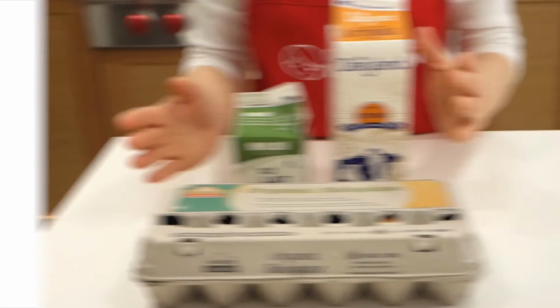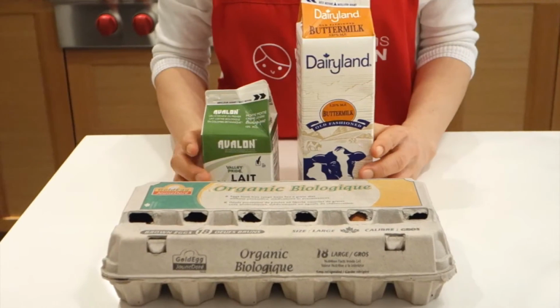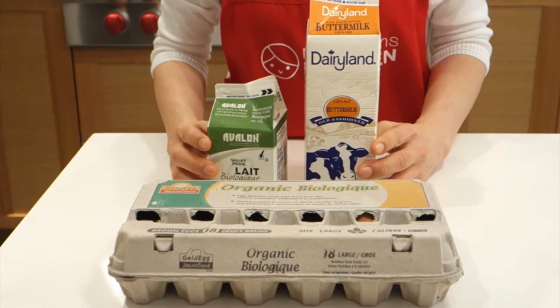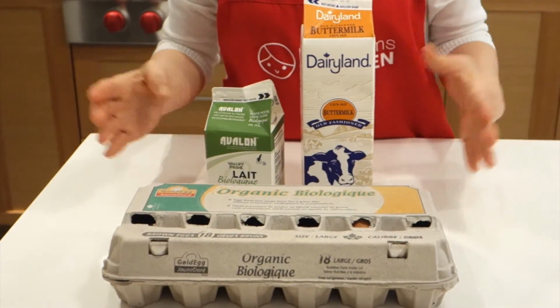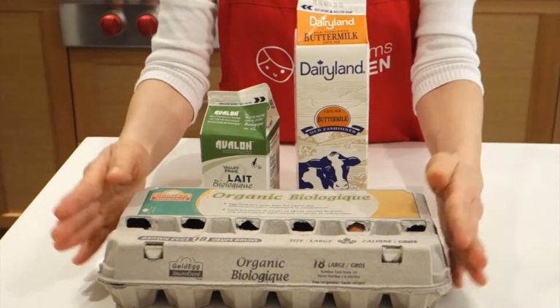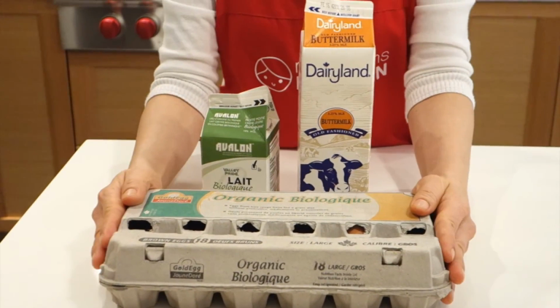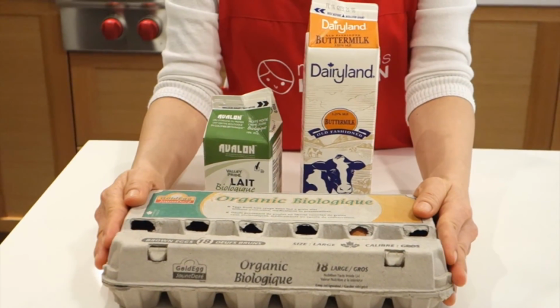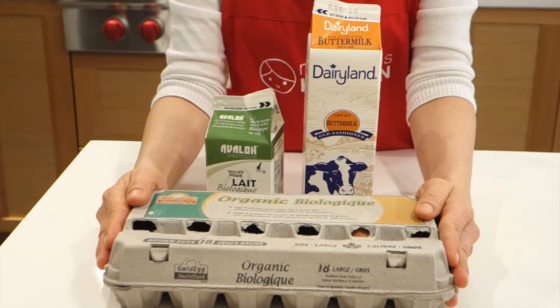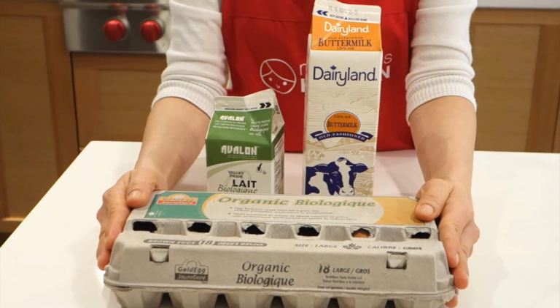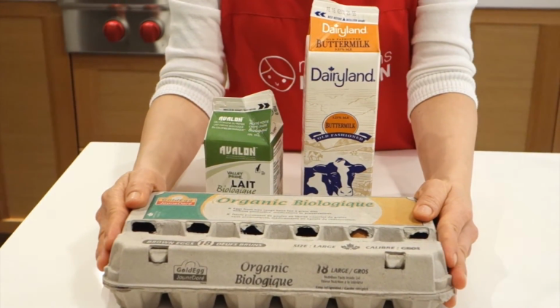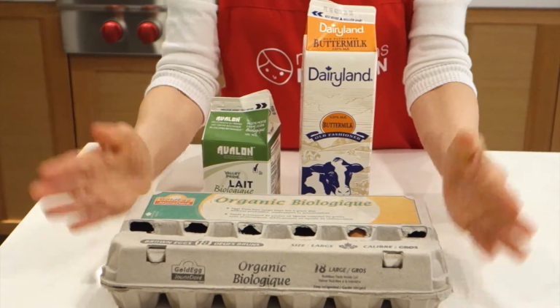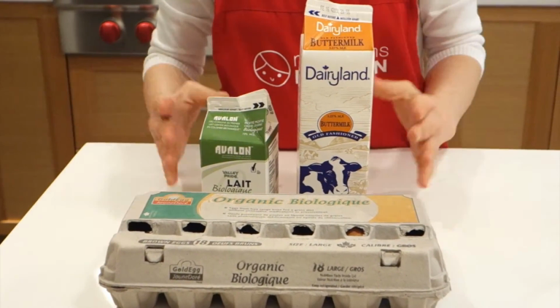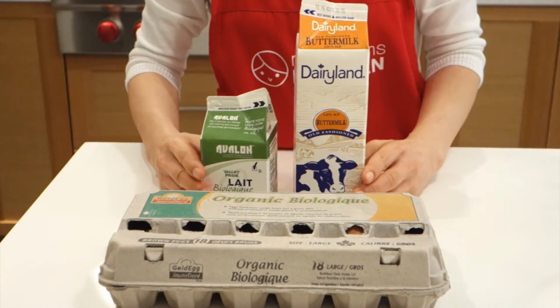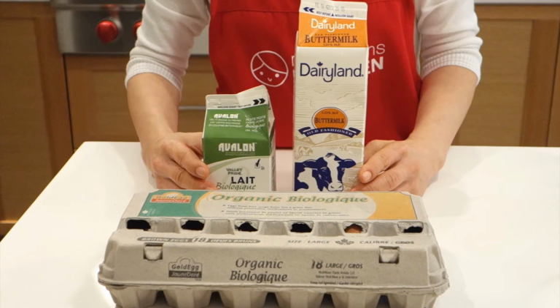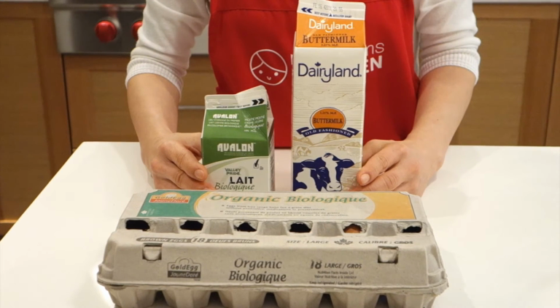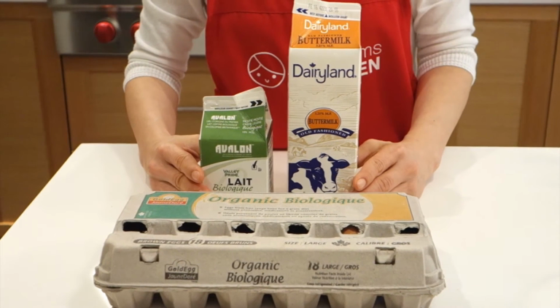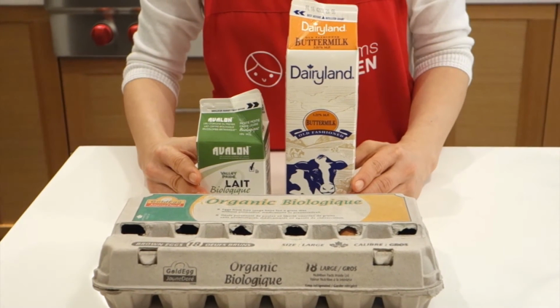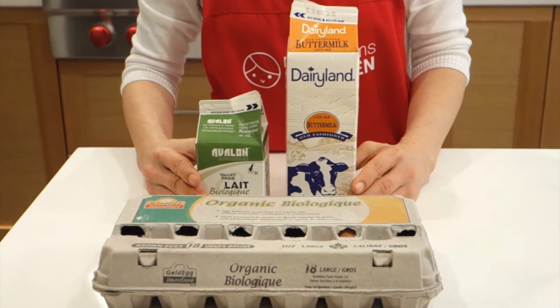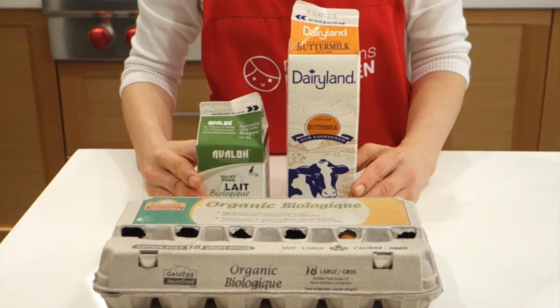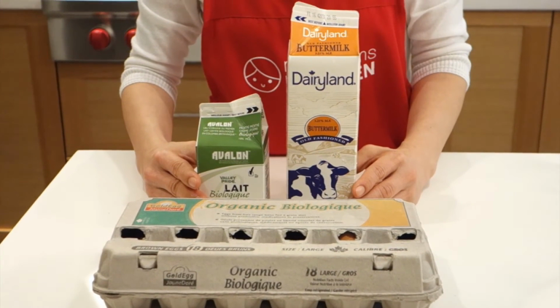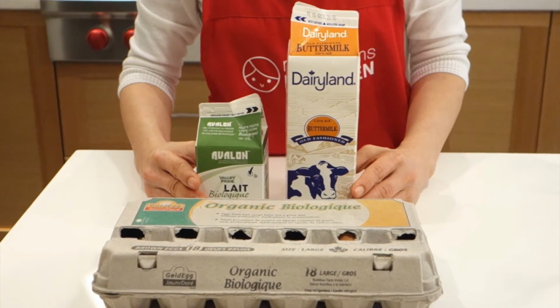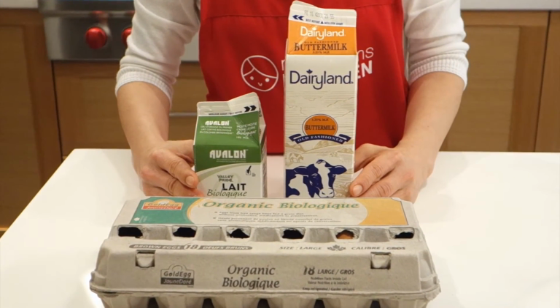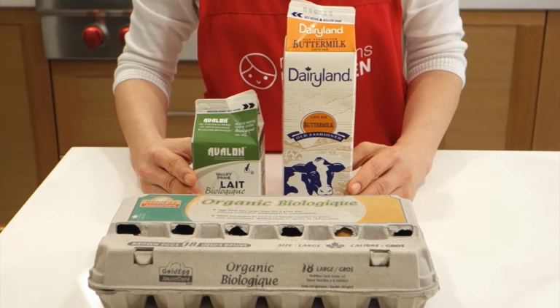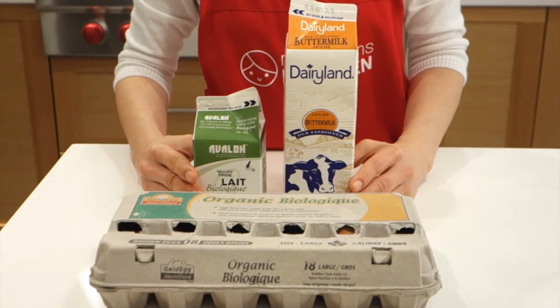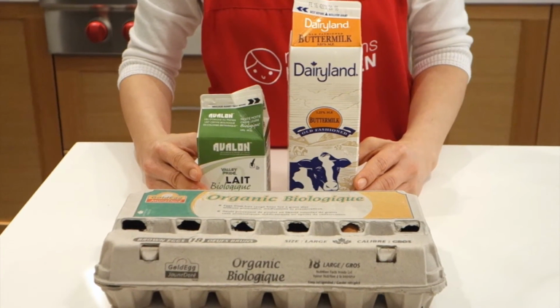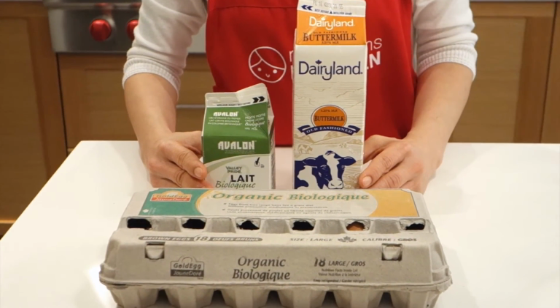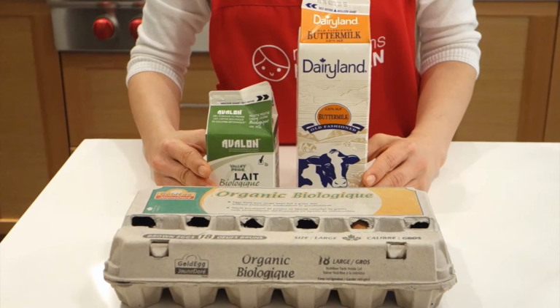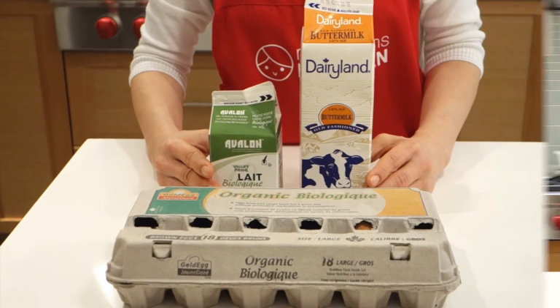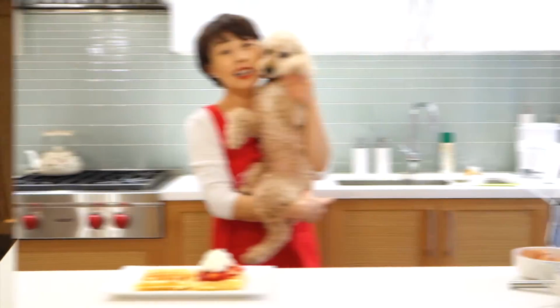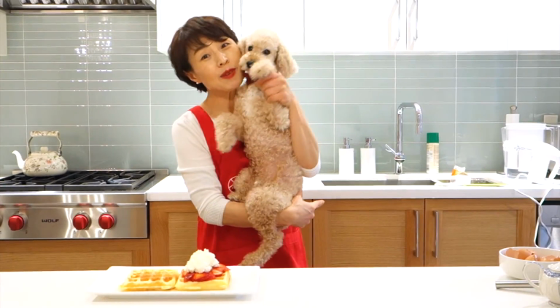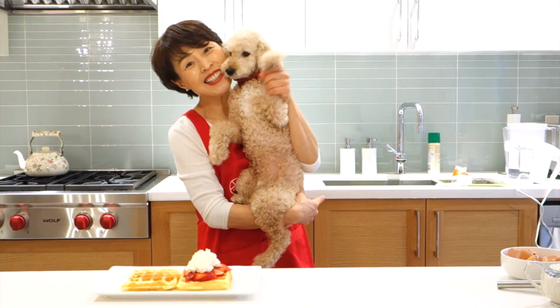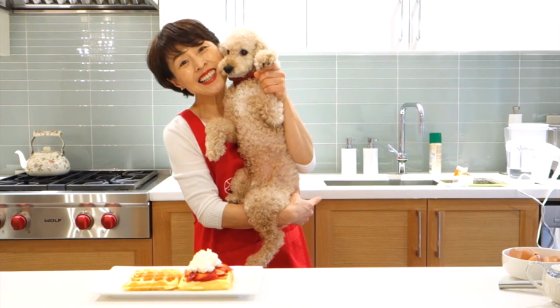When you cook with rice flour, you must increase the wet ingredients. Otherwise the batter will be too dry. Rice flour is more dehydrating than regular flour. Thanks for watching!